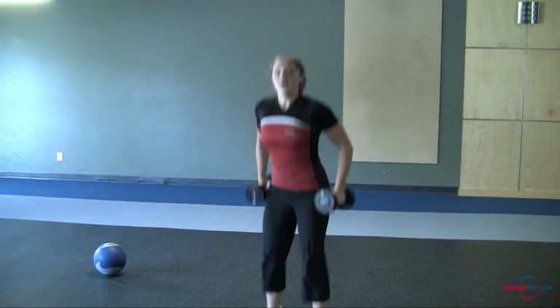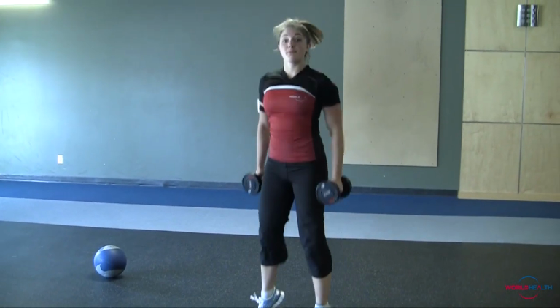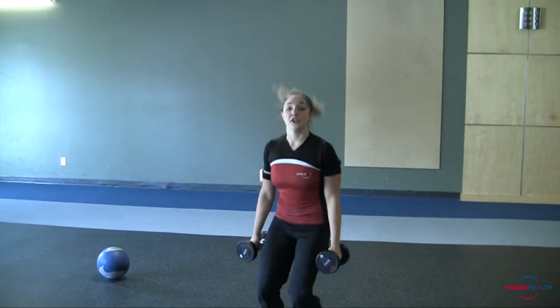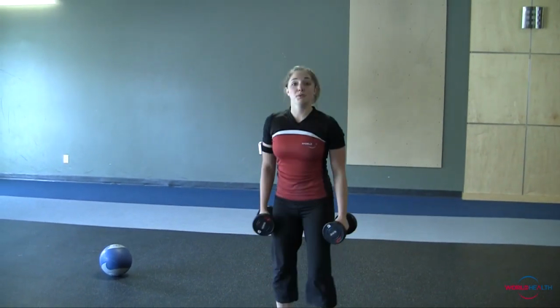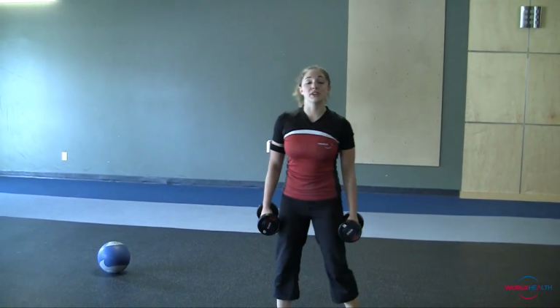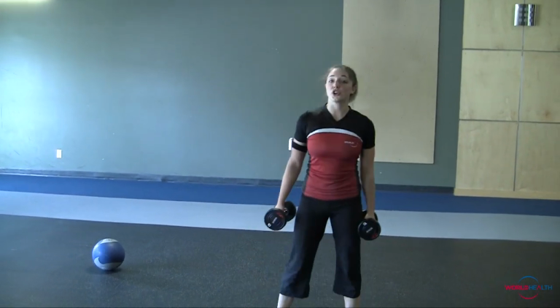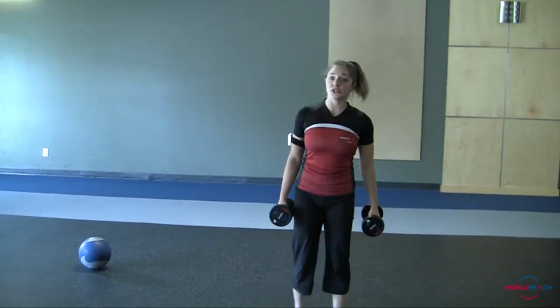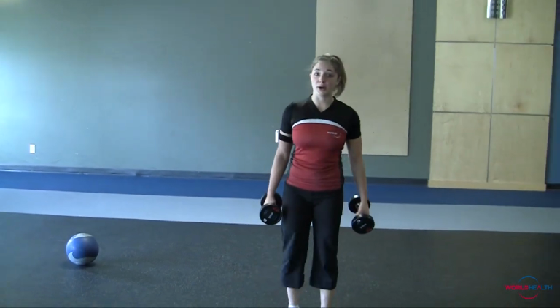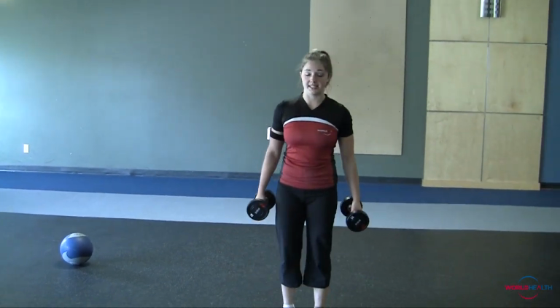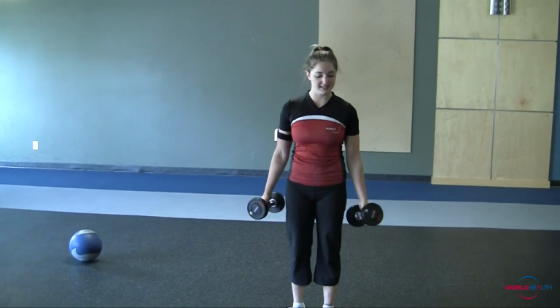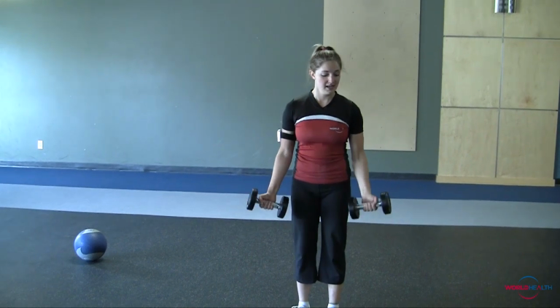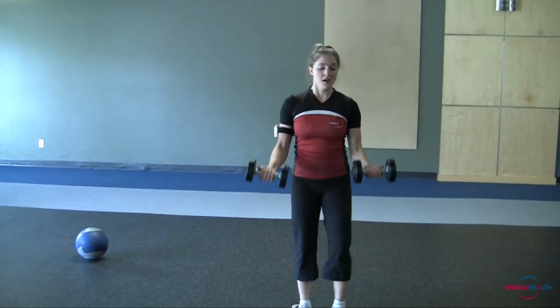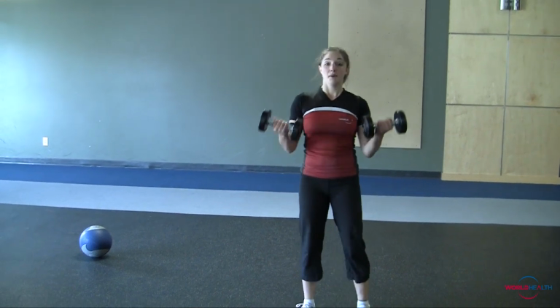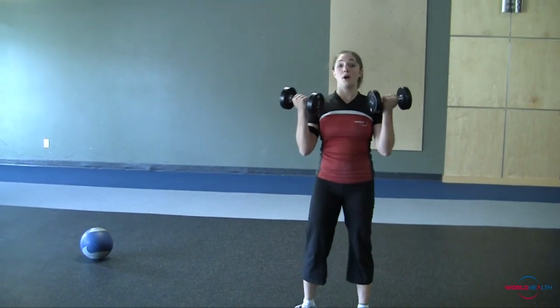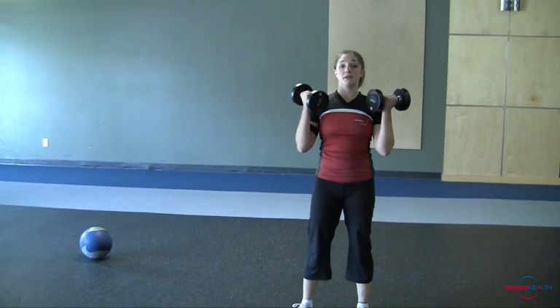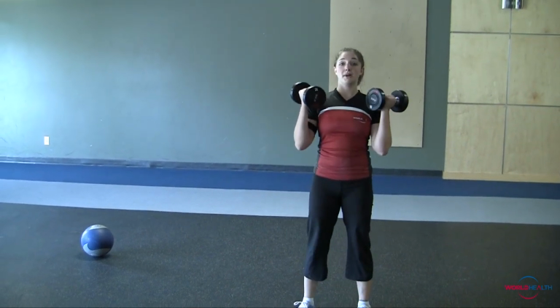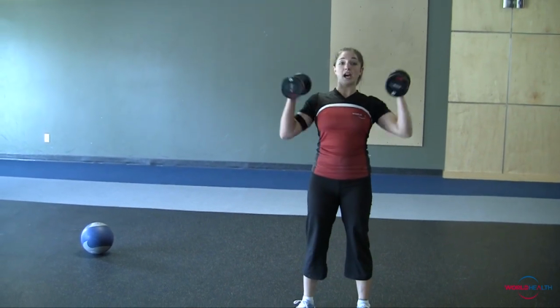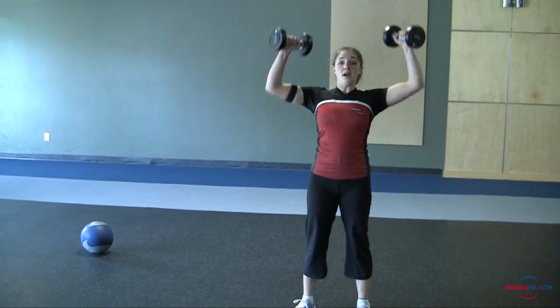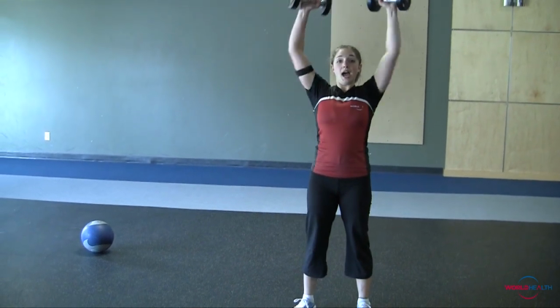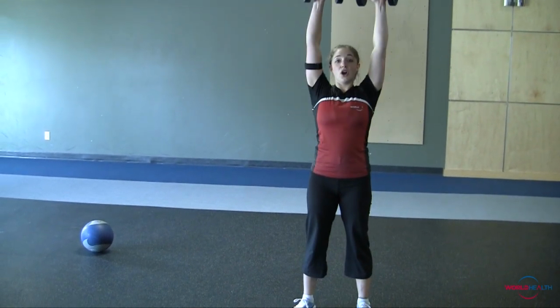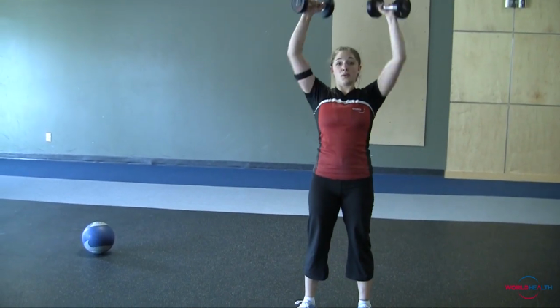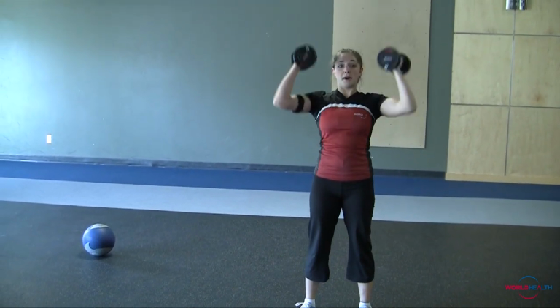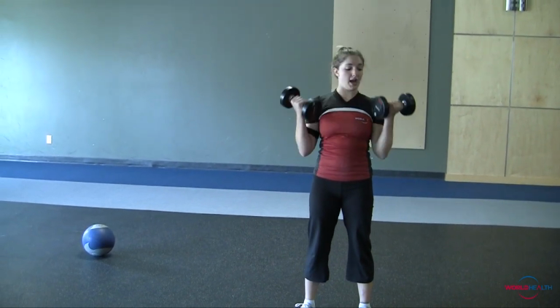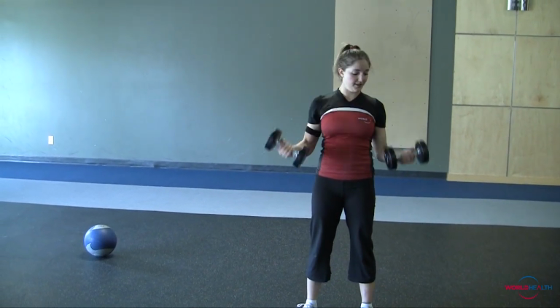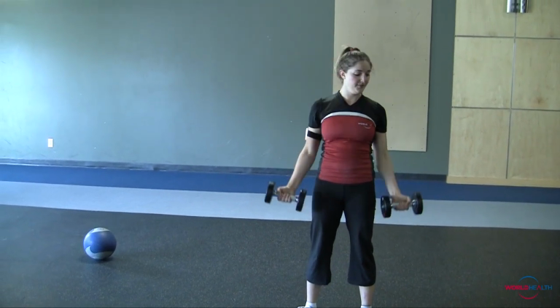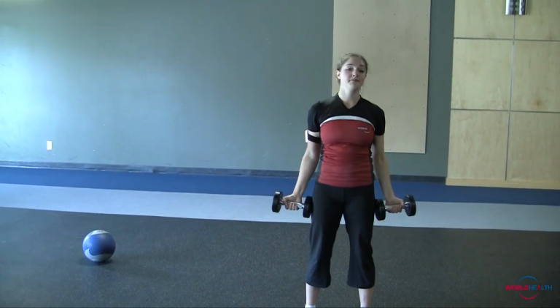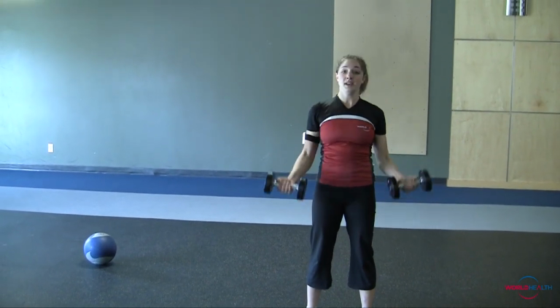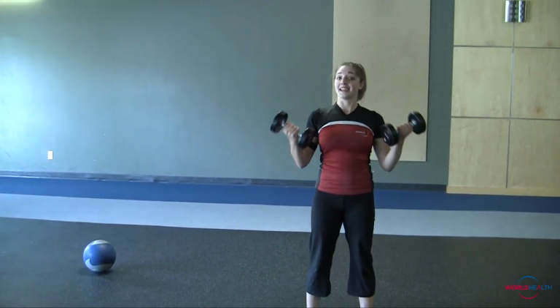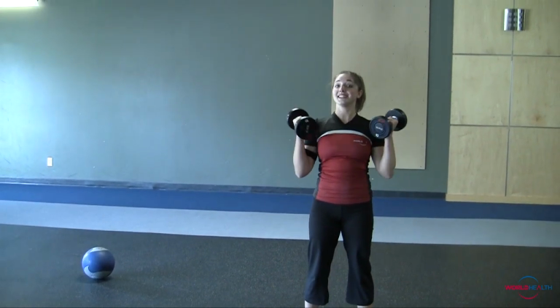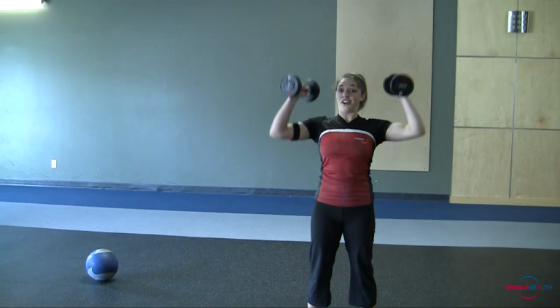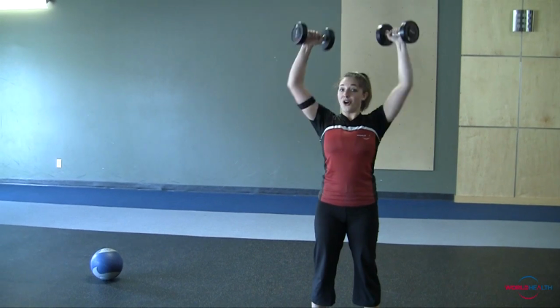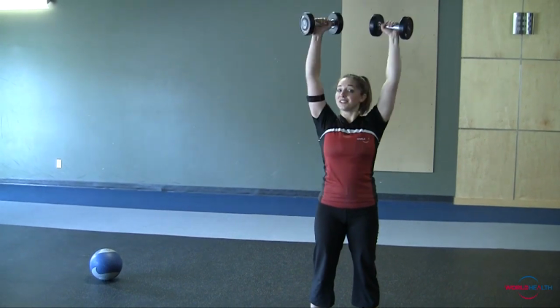From there, you're going to move into curls and presses — dumbbells up and then all the way above your head. 10 of those.